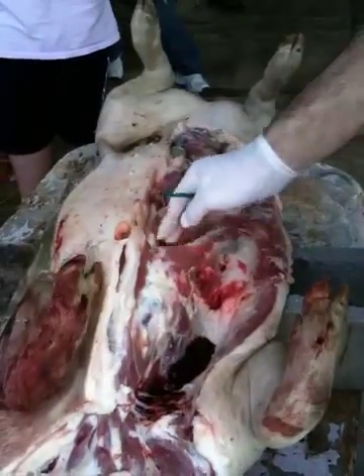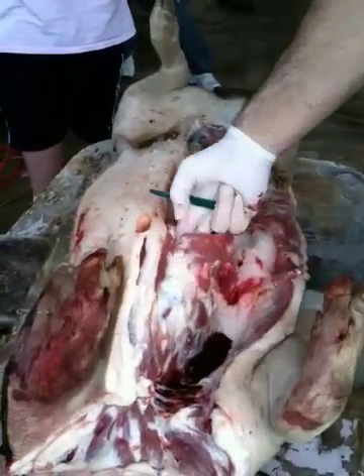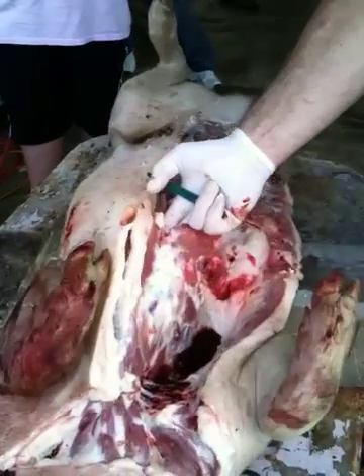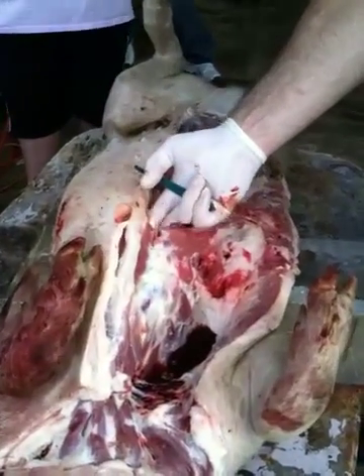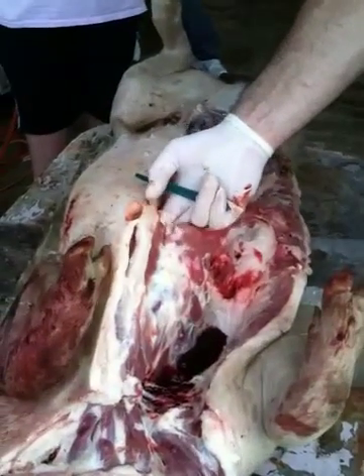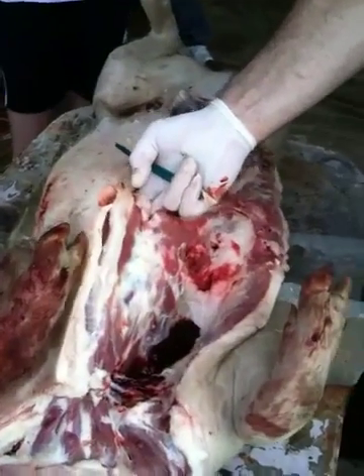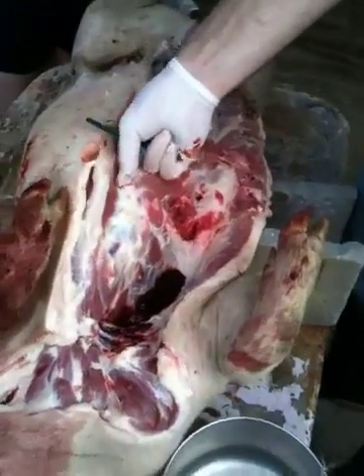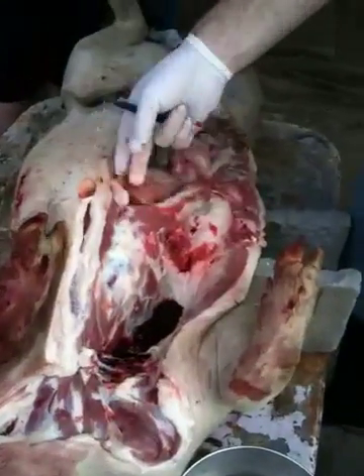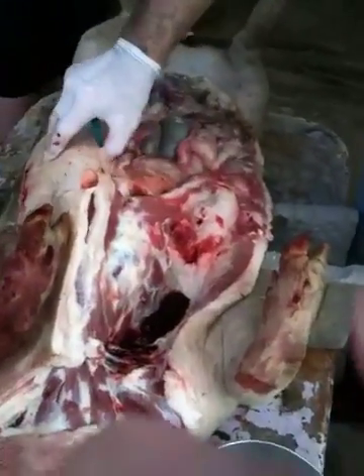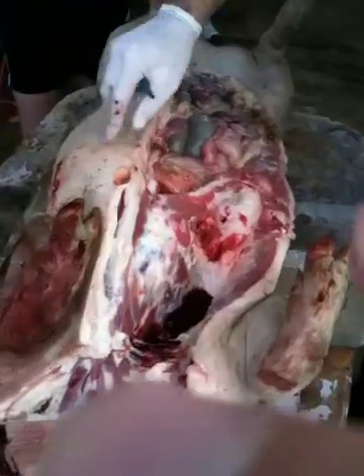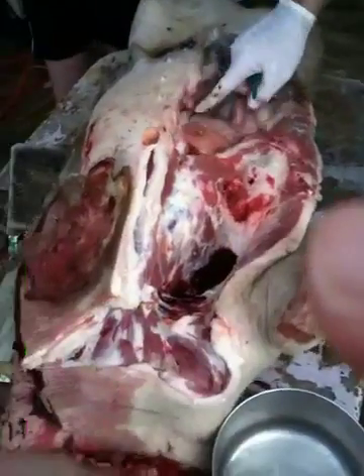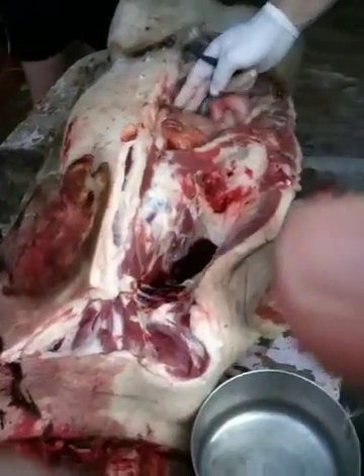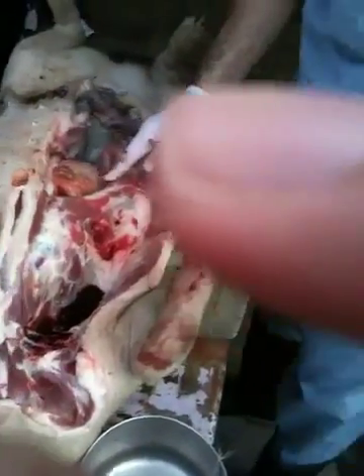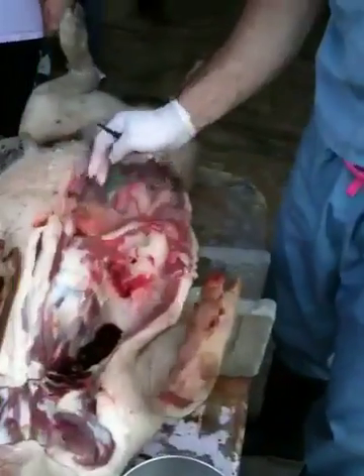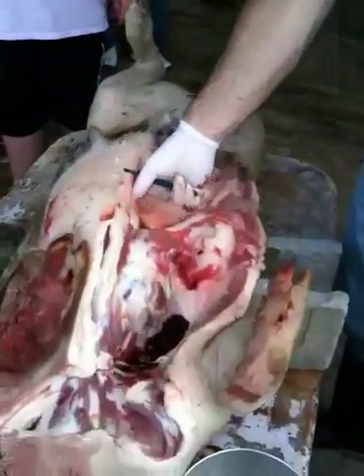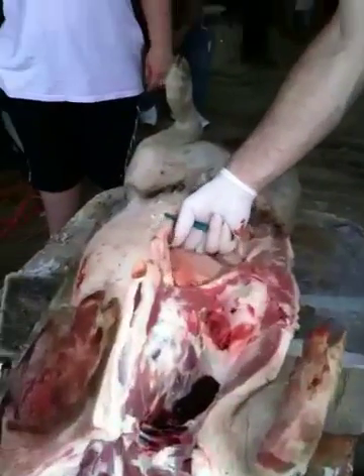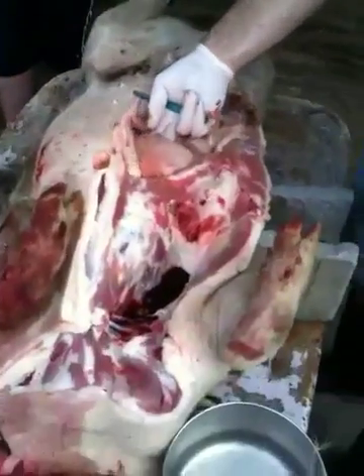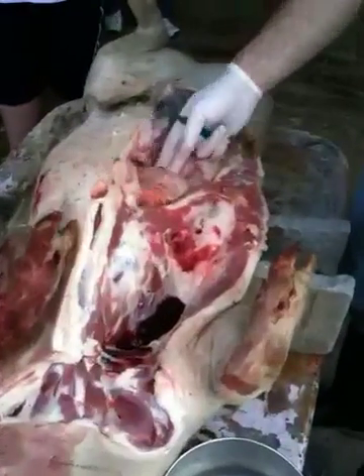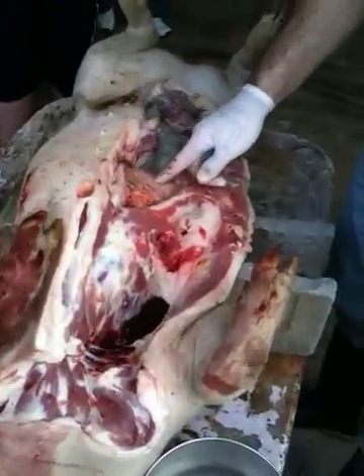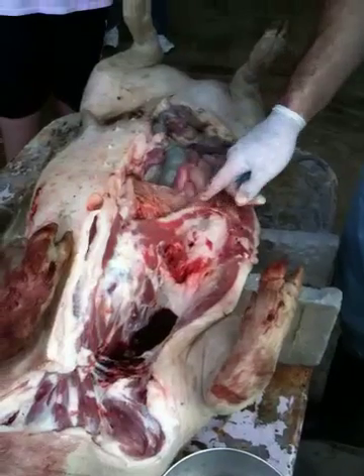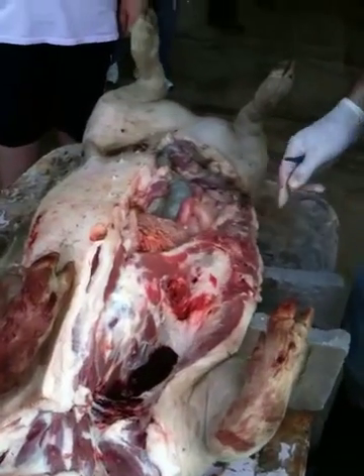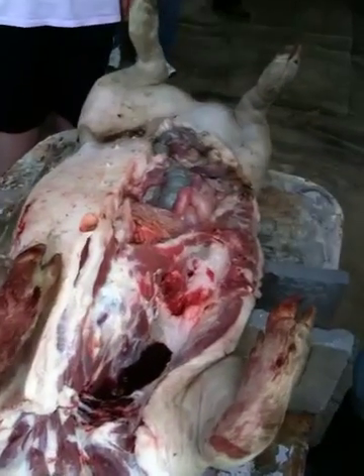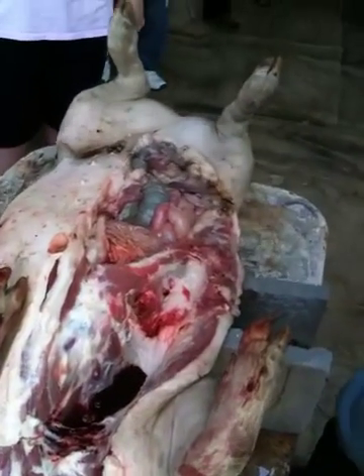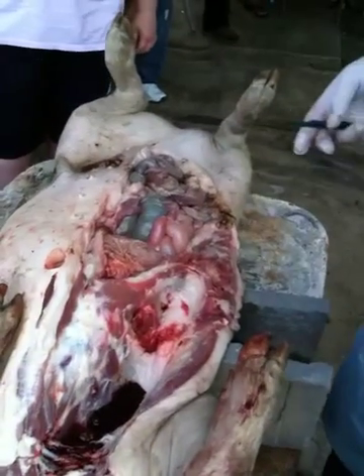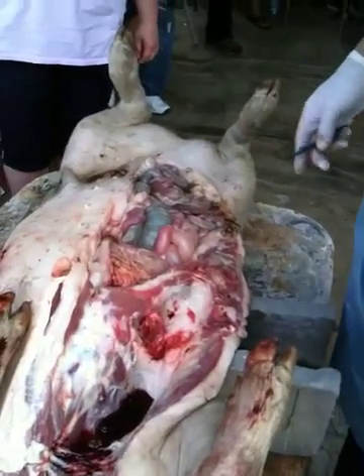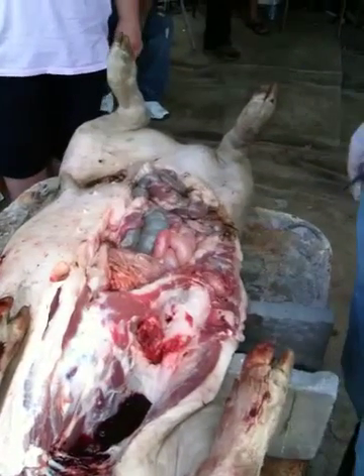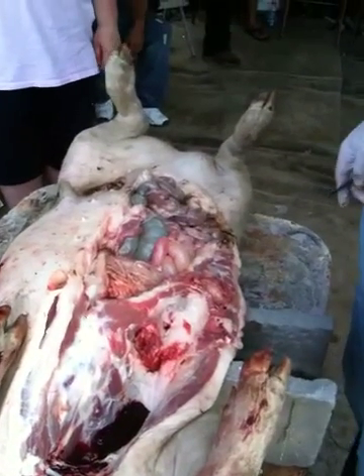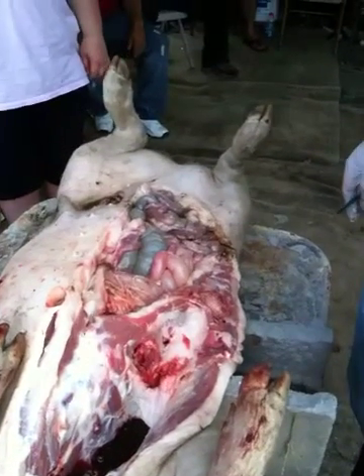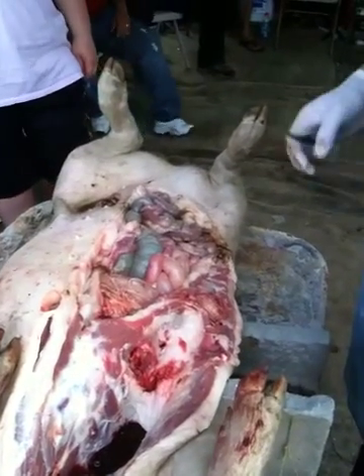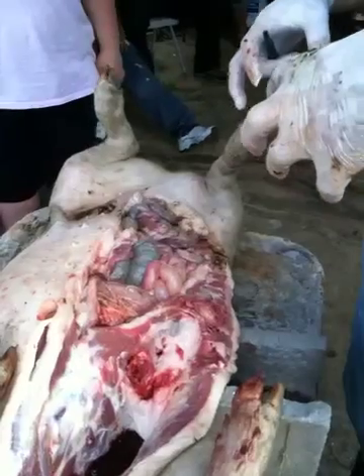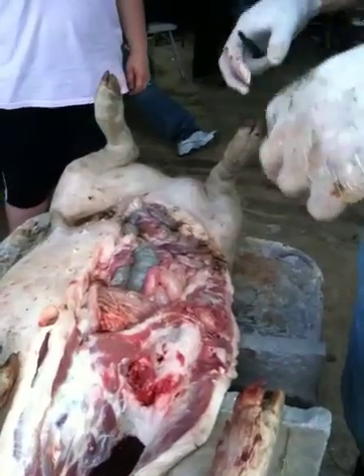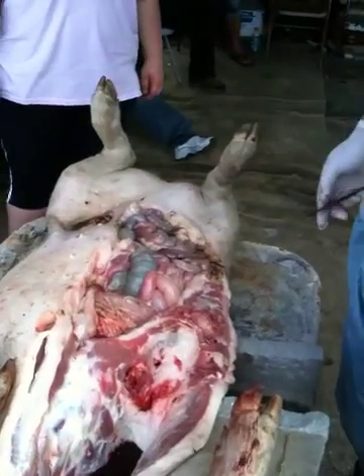So here we have the thoracic — the chest right here. And we have the abdomen. Look at this — nice, big, fat stomach. Full of corn, whatever it ate just now. It's probably blowing up right now.